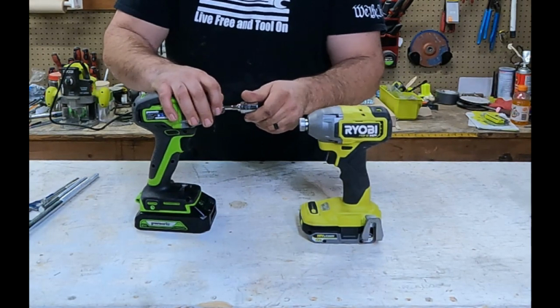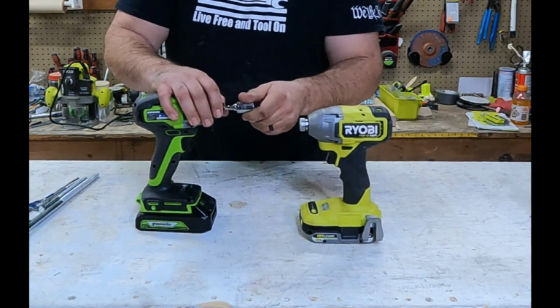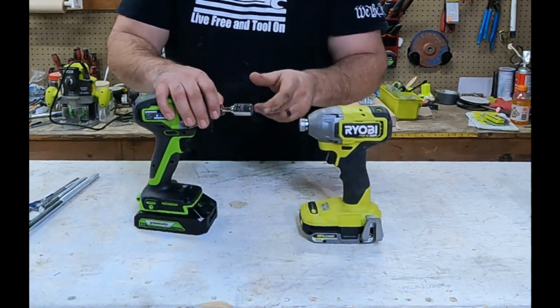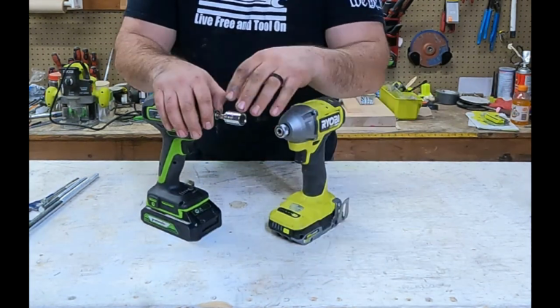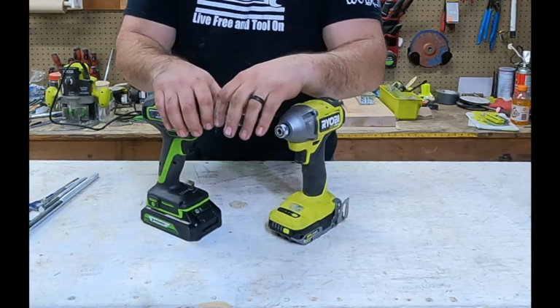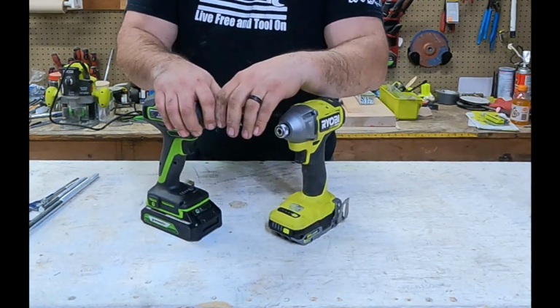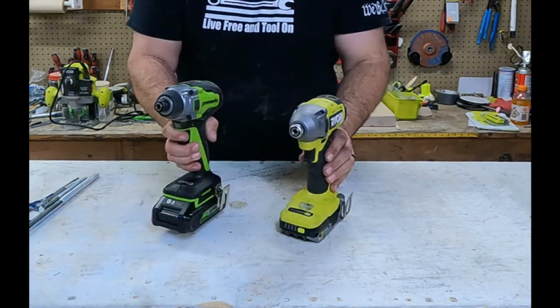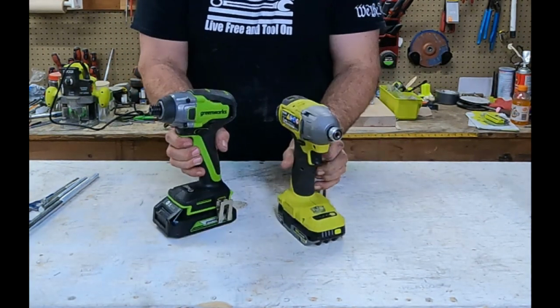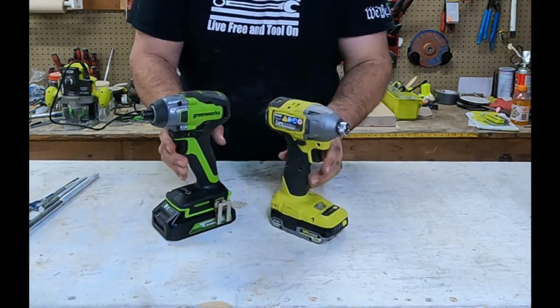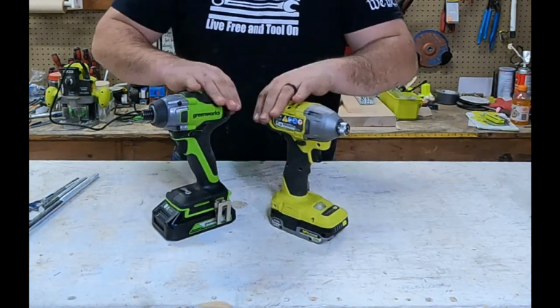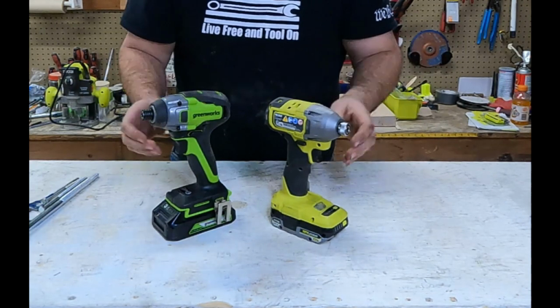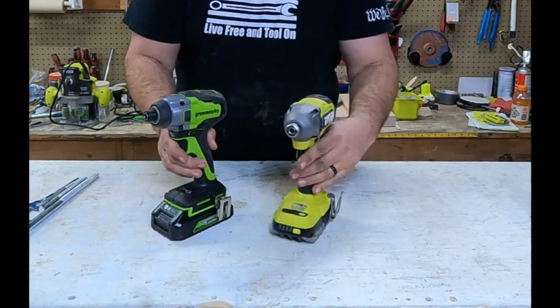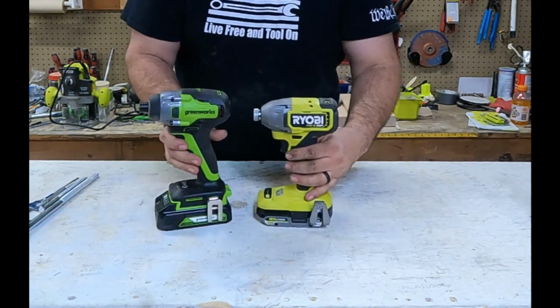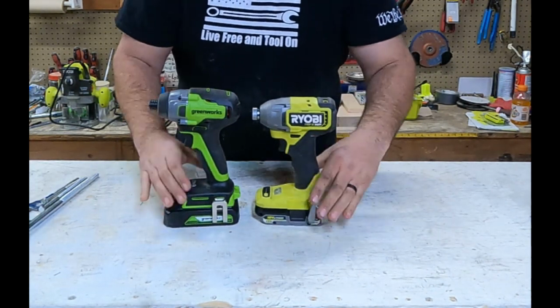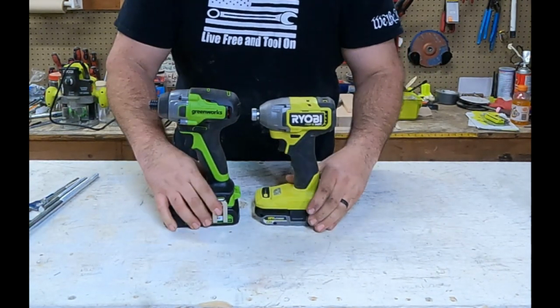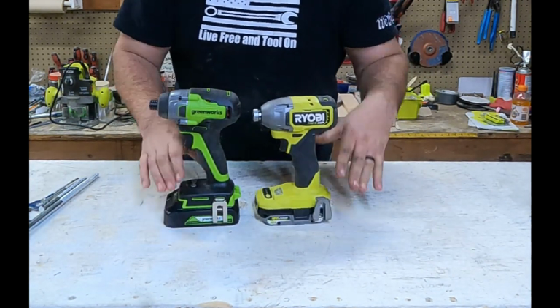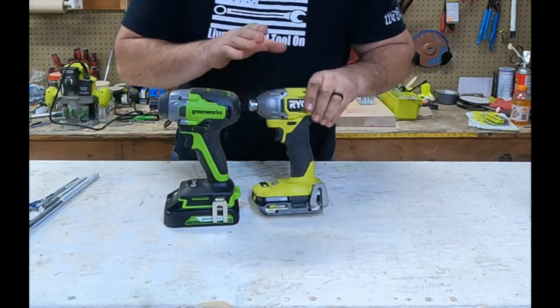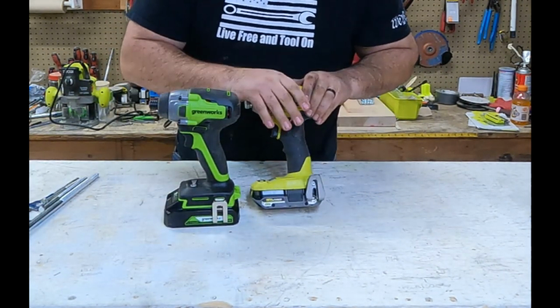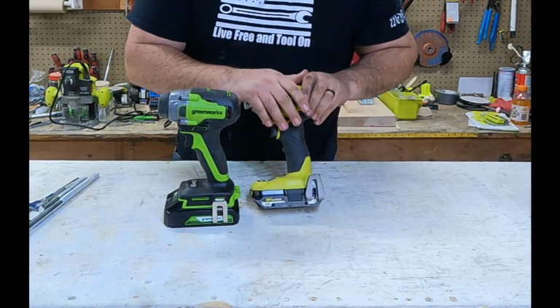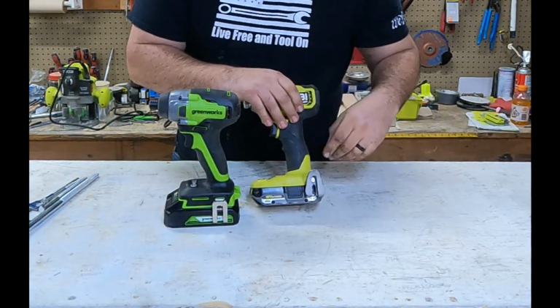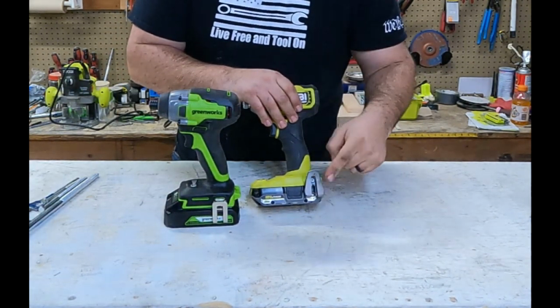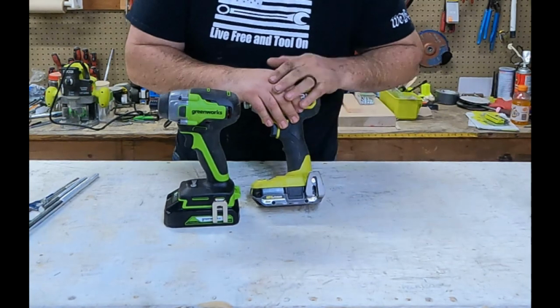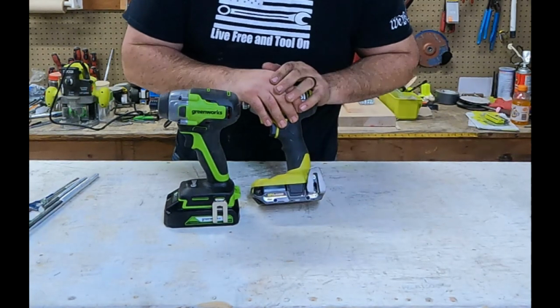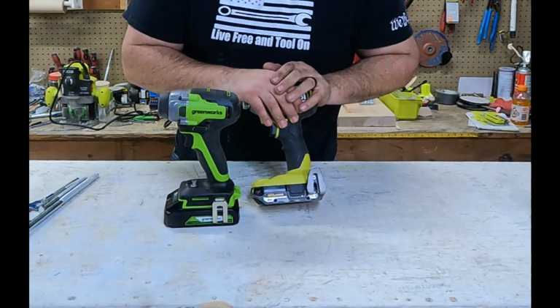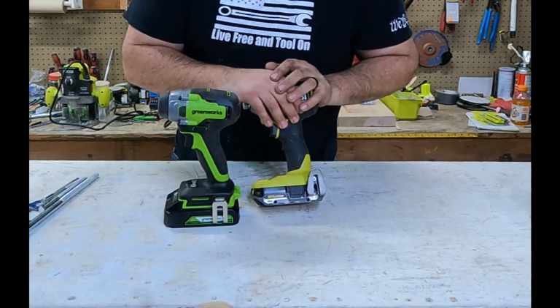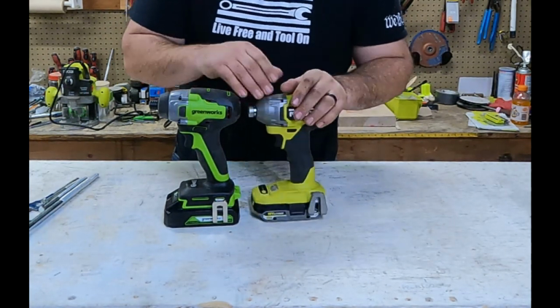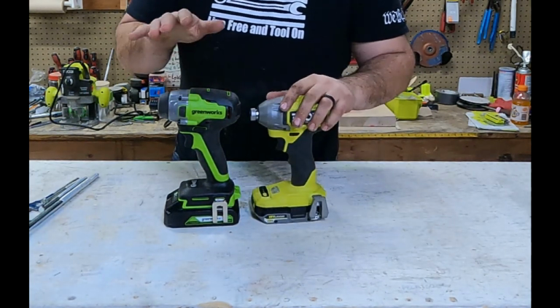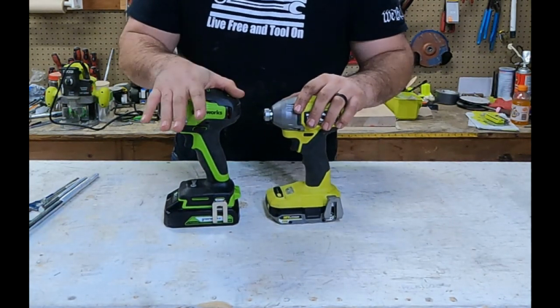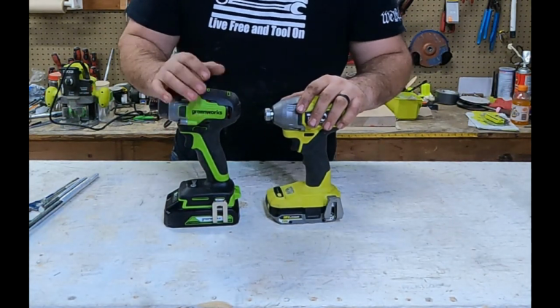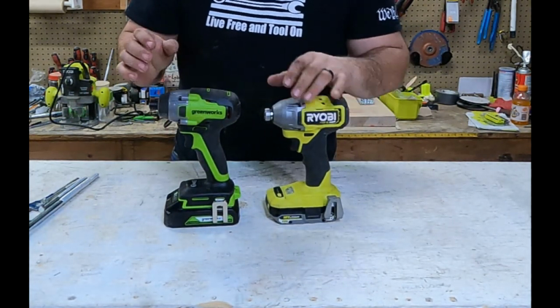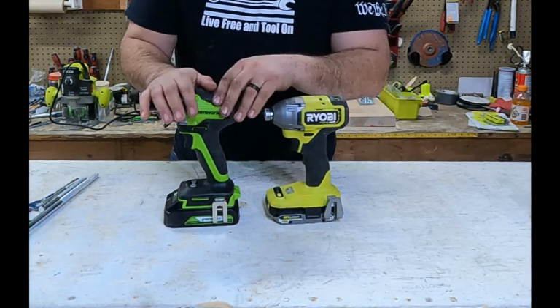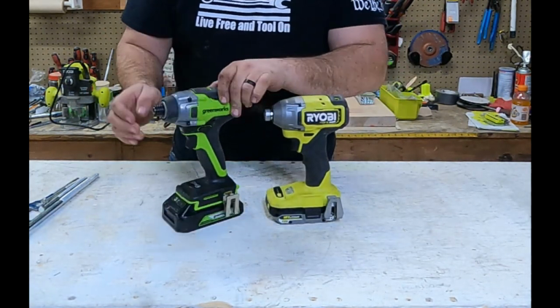These are both quarter-inch impact drivers and they both have really good overmolding all the way around. They both have belt clips, although the Greenworks actually doesn't come with one — I had to take that from another tool — but the Ryobi comes with a belt clip with no issues.